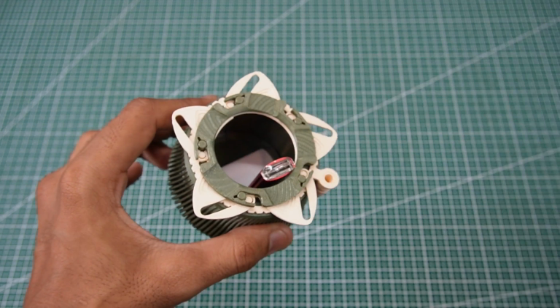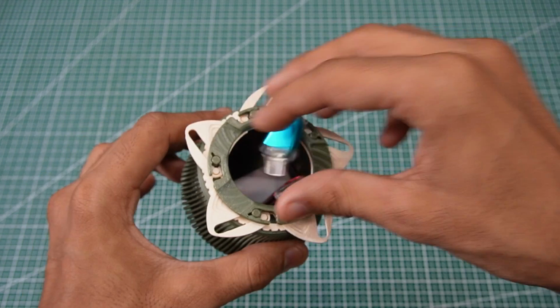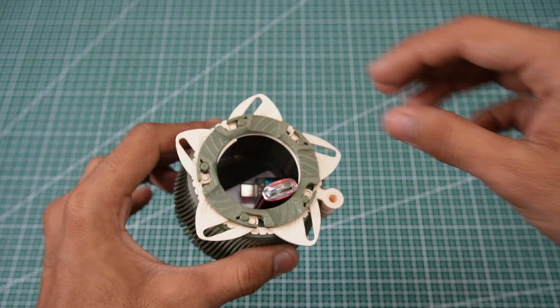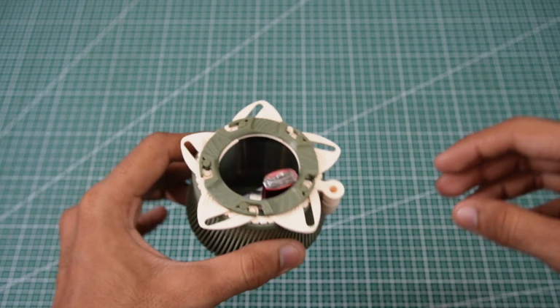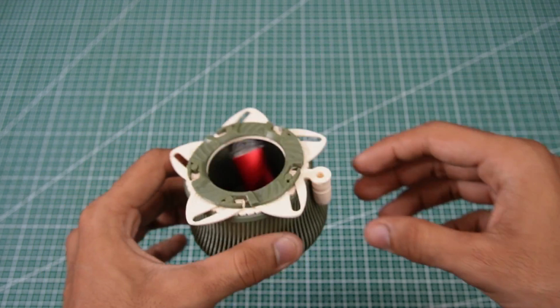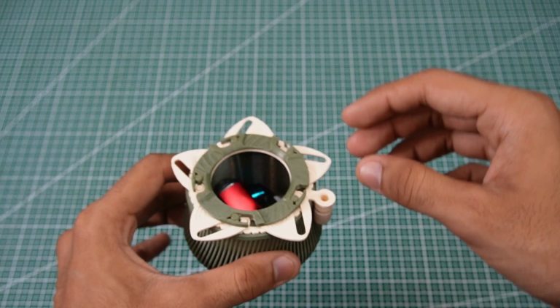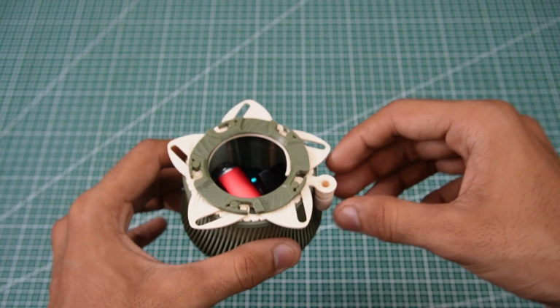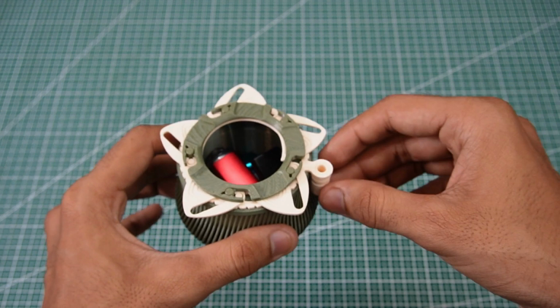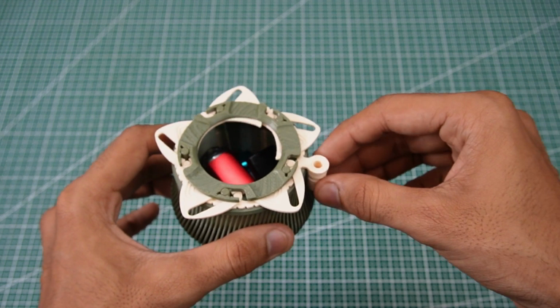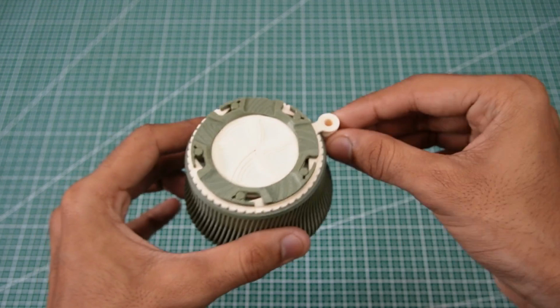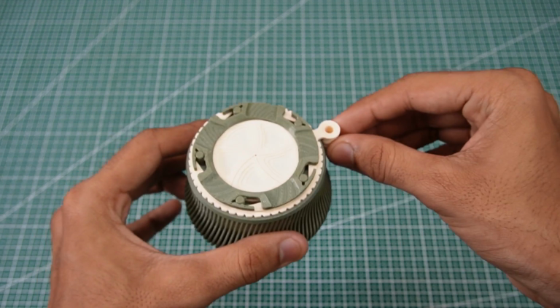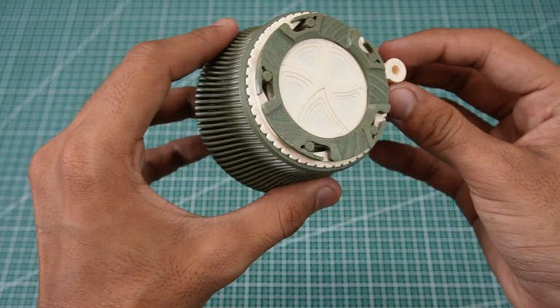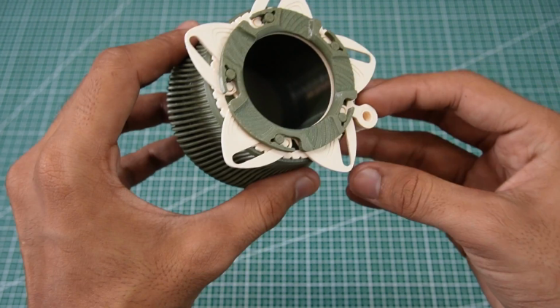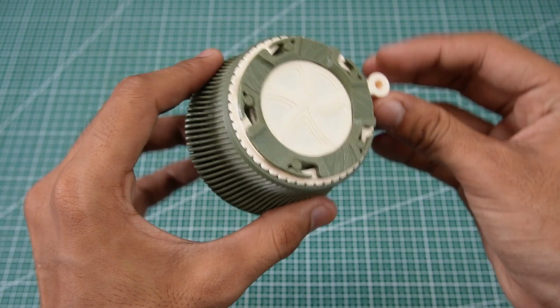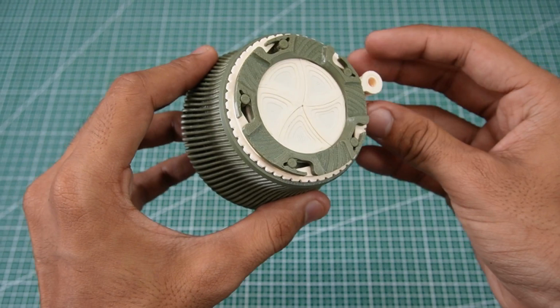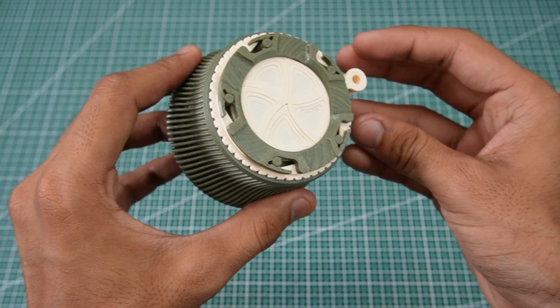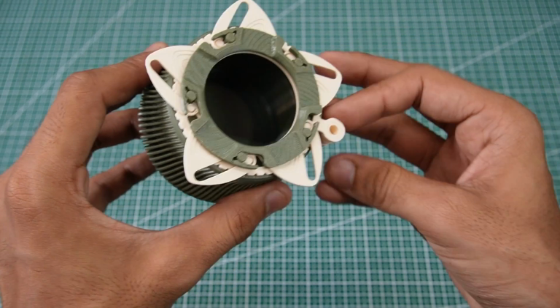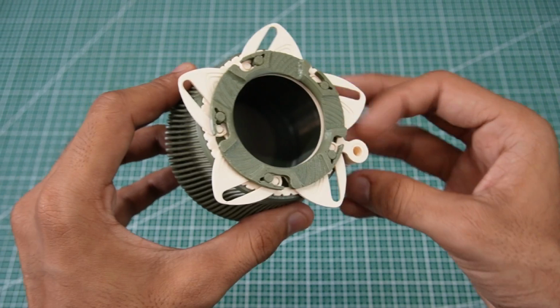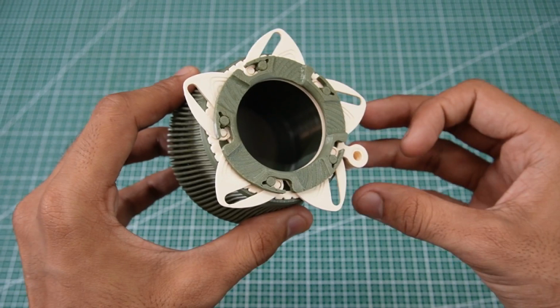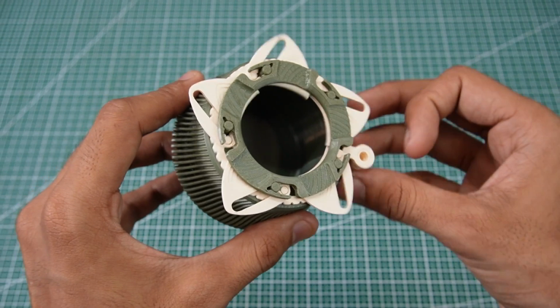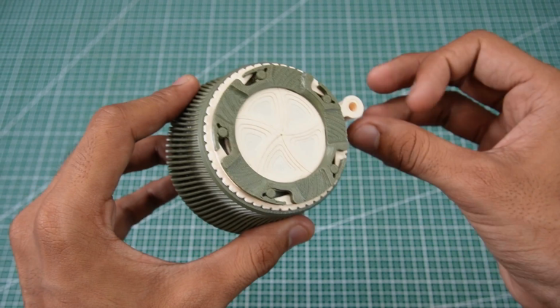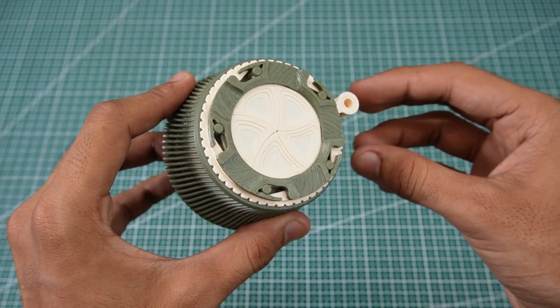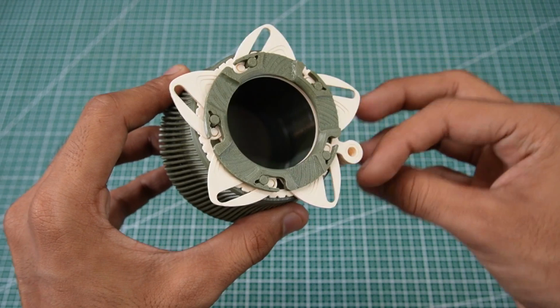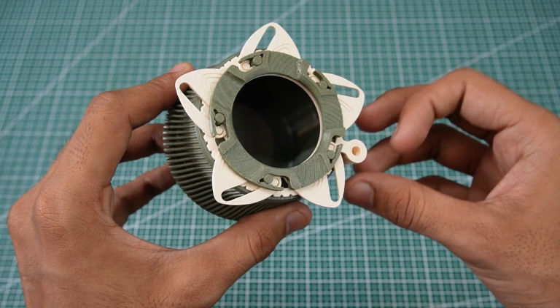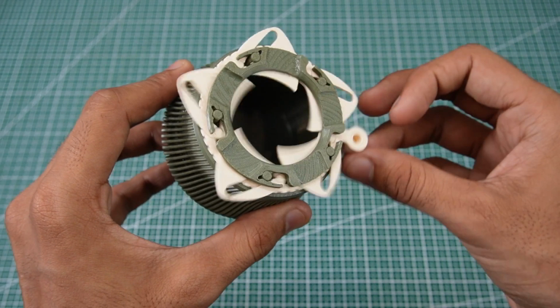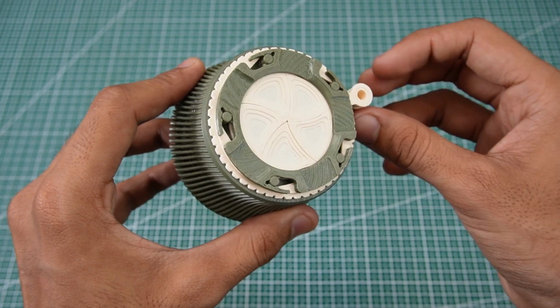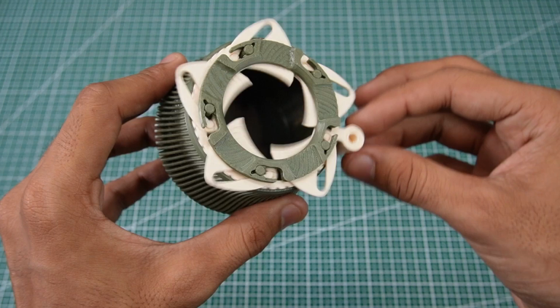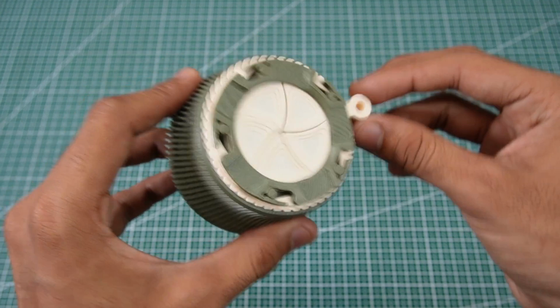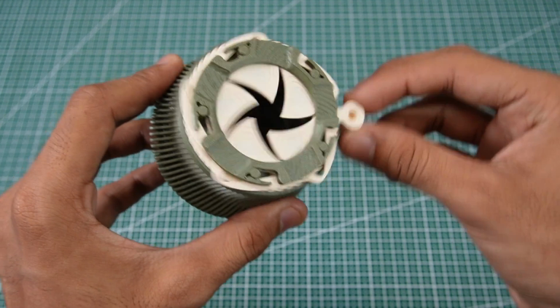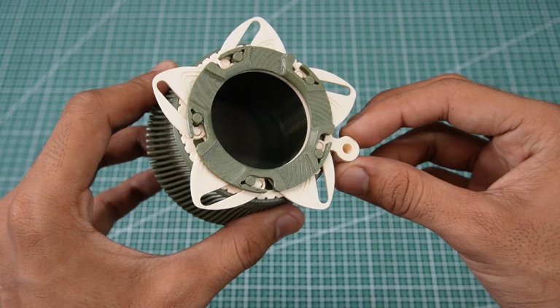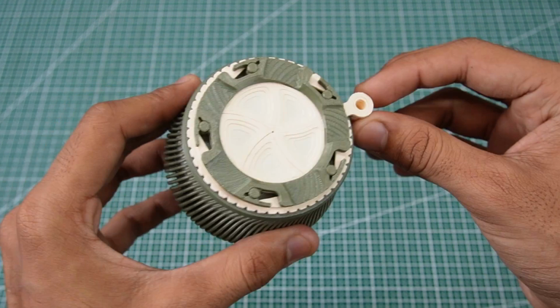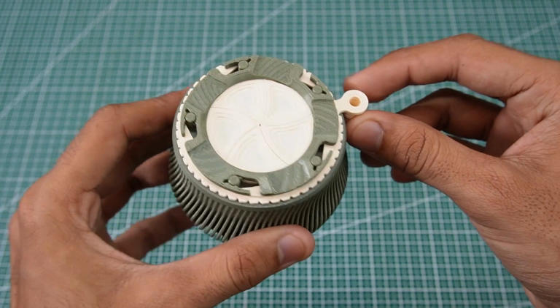Iris Box — one of my favorites. The interlocking blades opened and closed smoothly, and the tolerances were spot on.